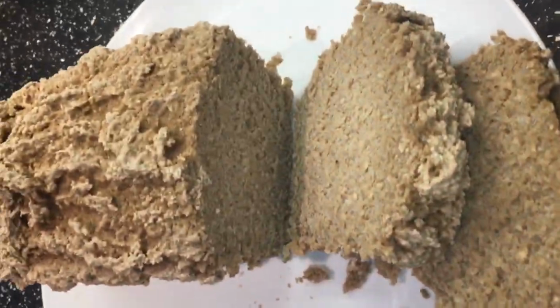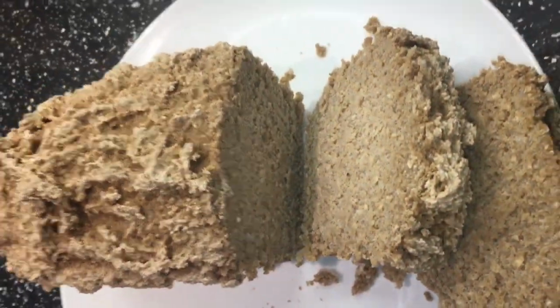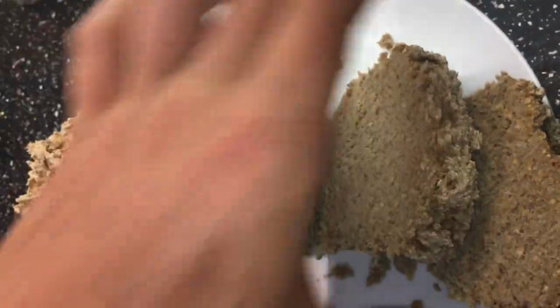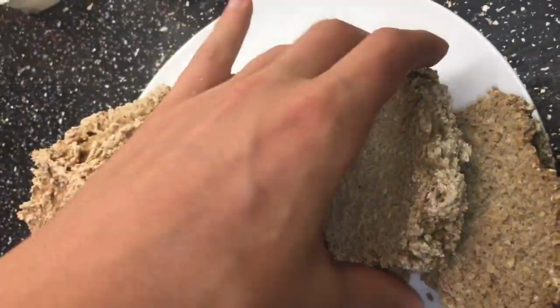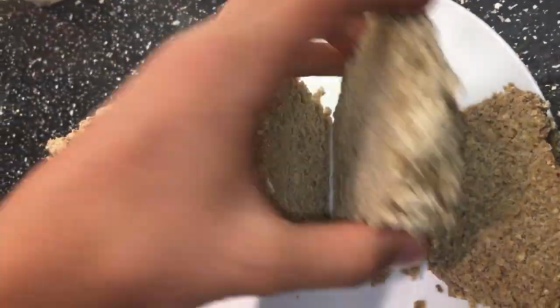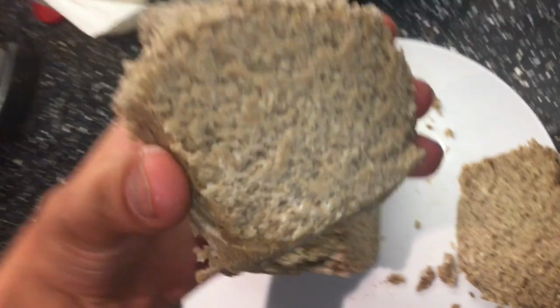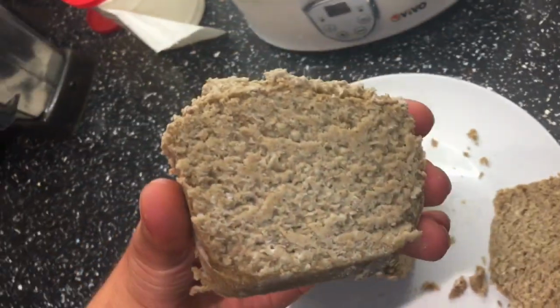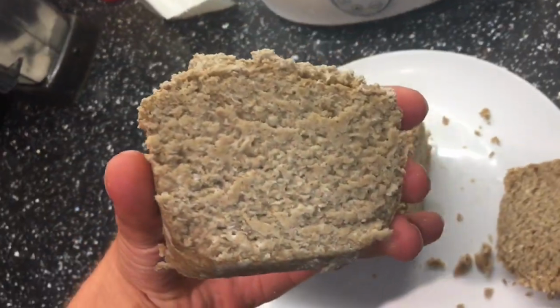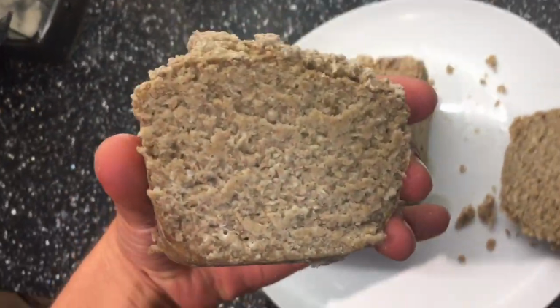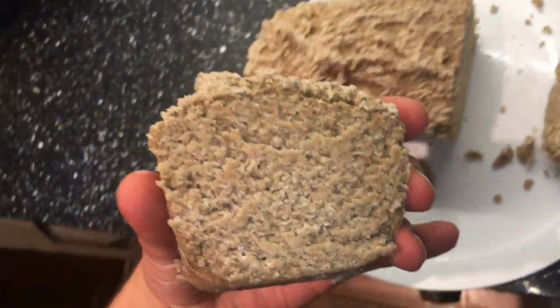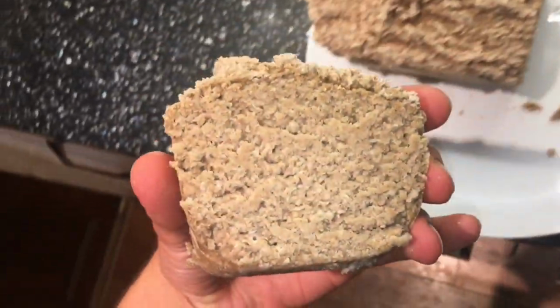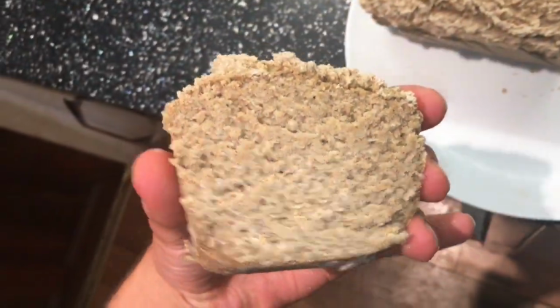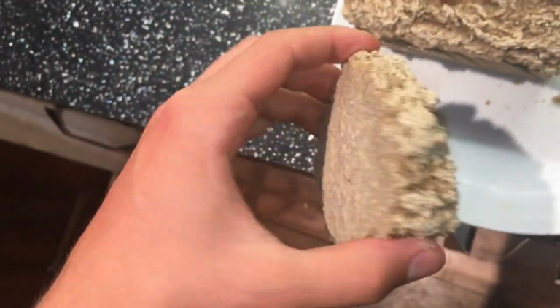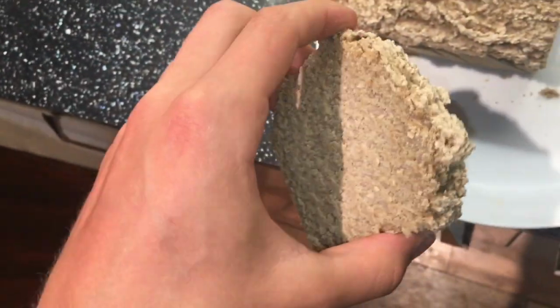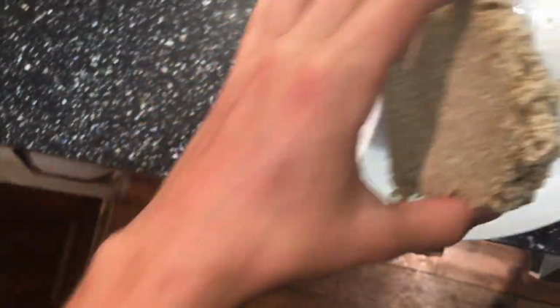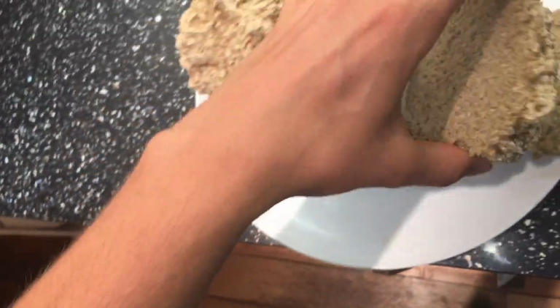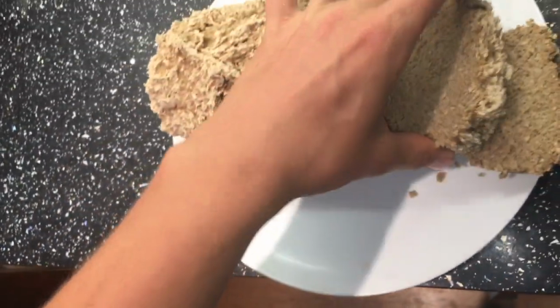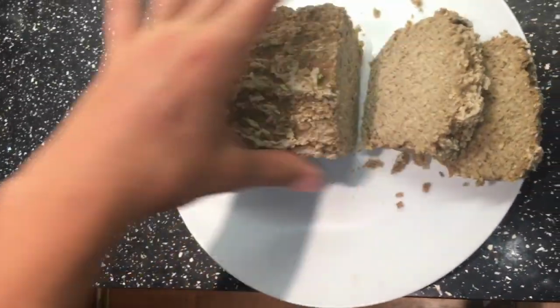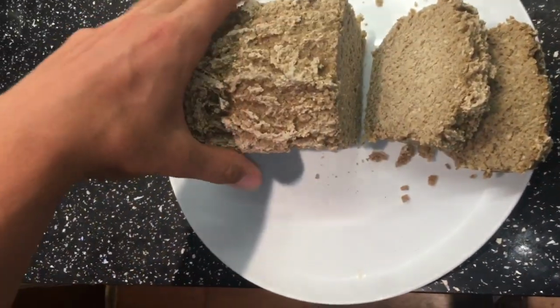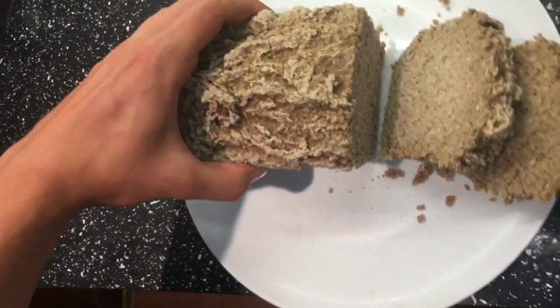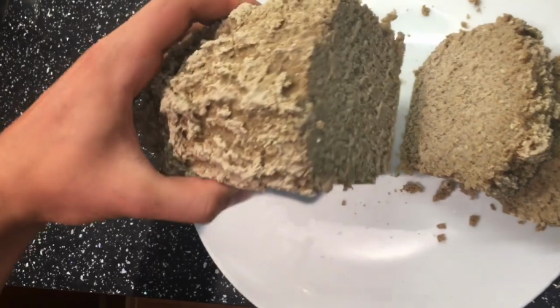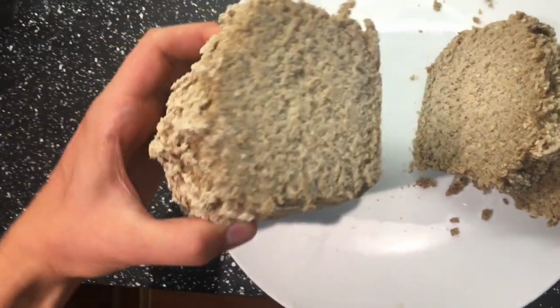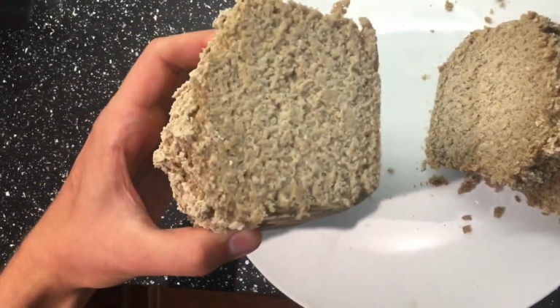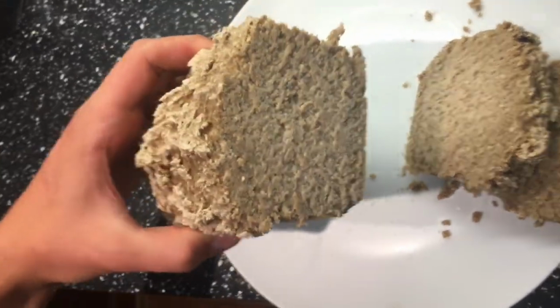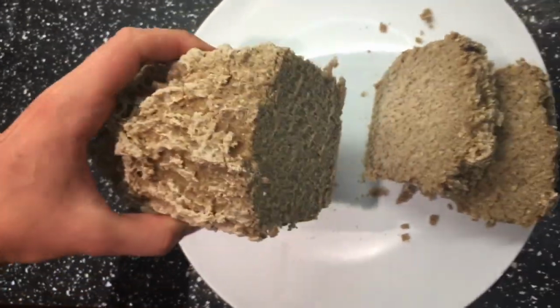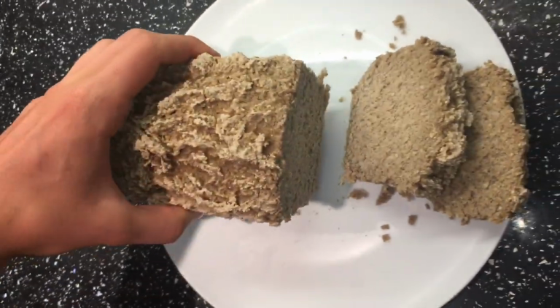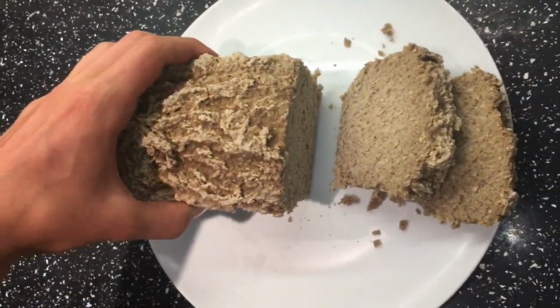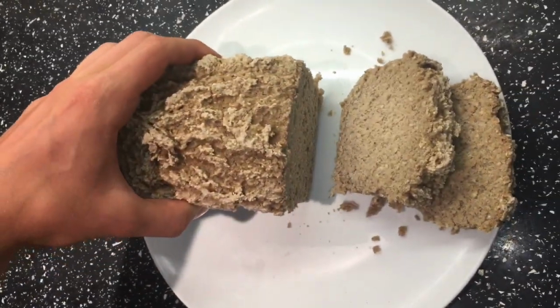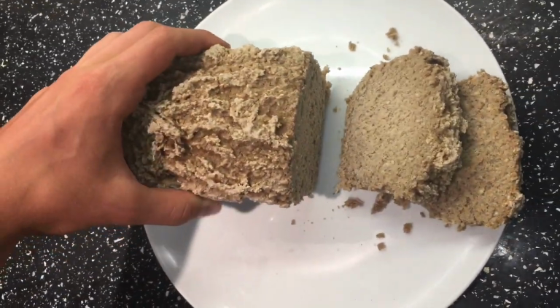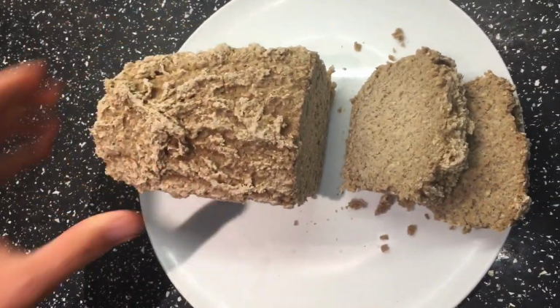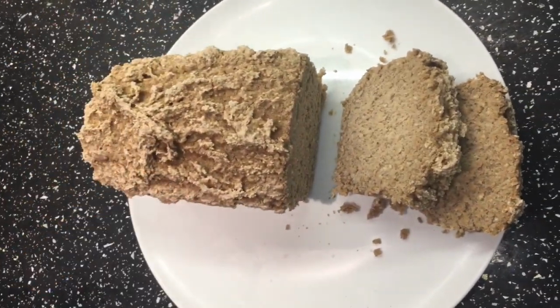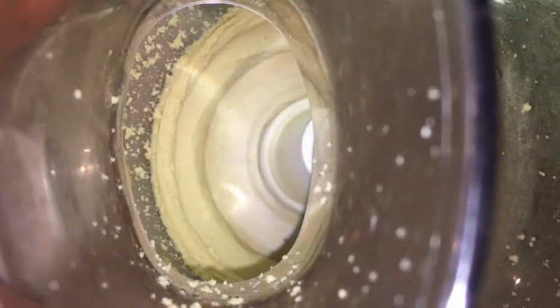Once you've let it cool down for about 10 minutes, it should be ready to cut, and hopefully it'll cut really well like this. This is what it does pretty much every time, which is awesome. You can just enjoy this the same way you would enjoy normal bread.